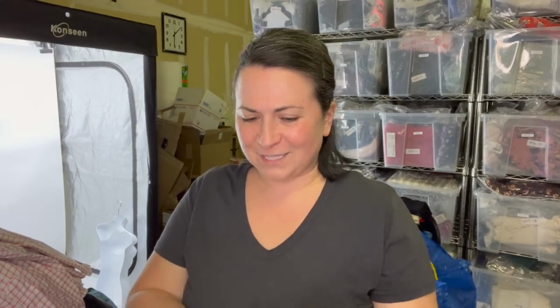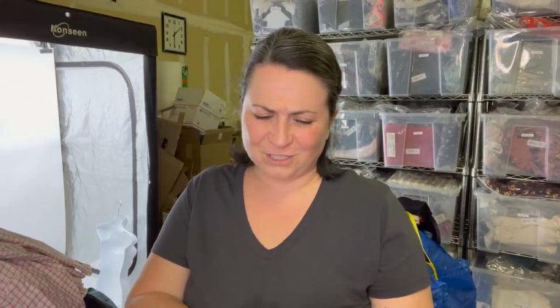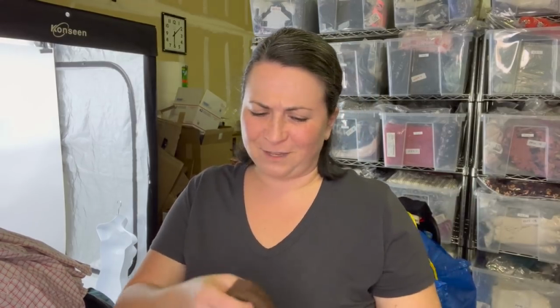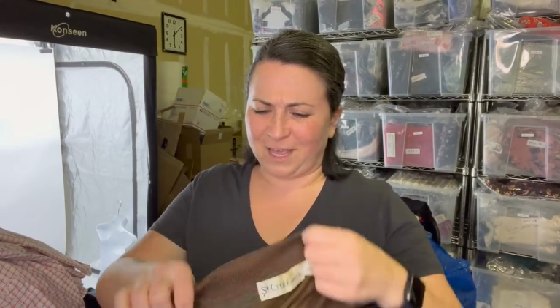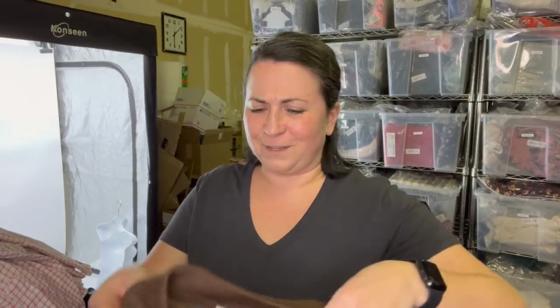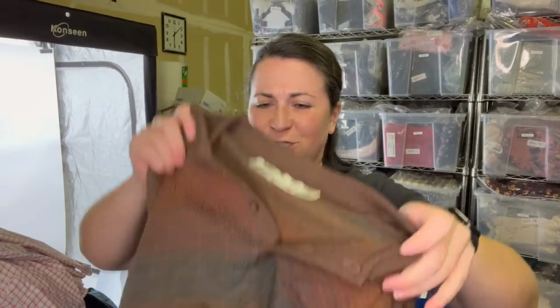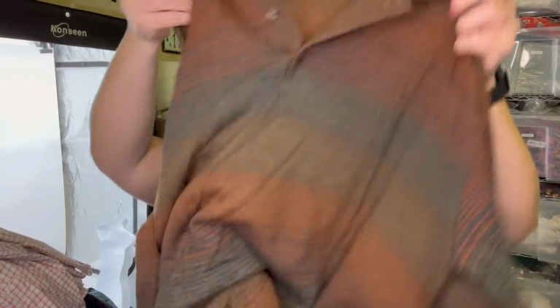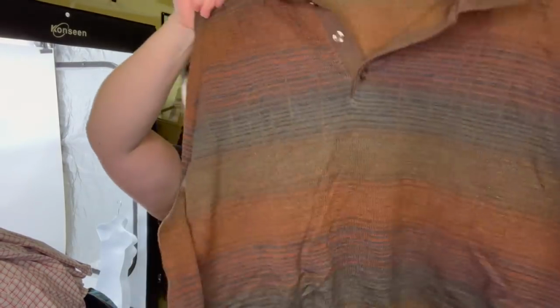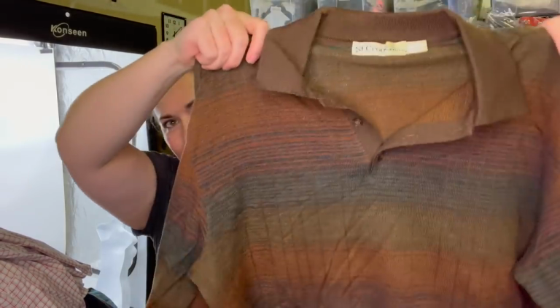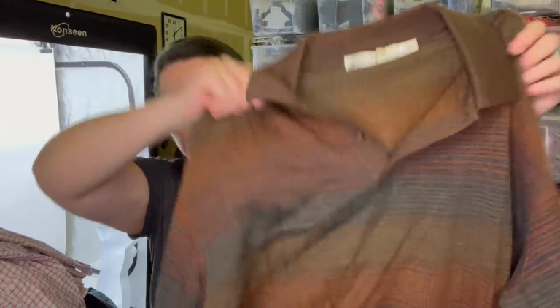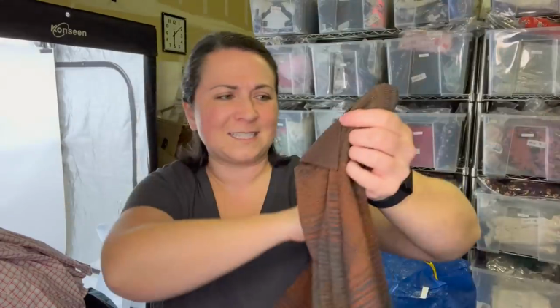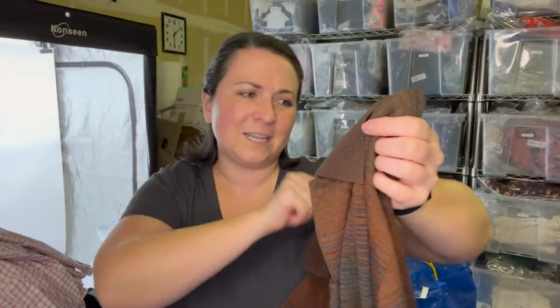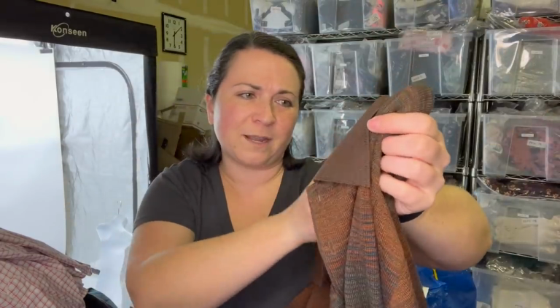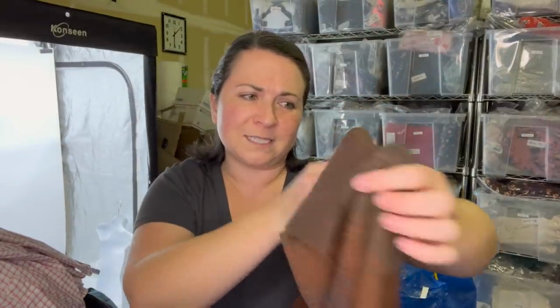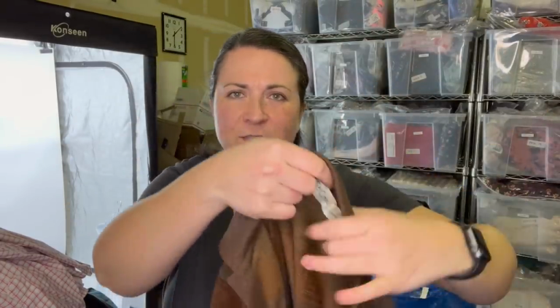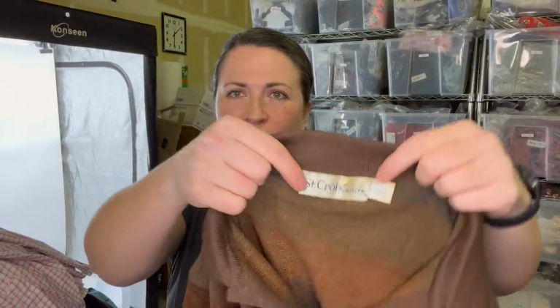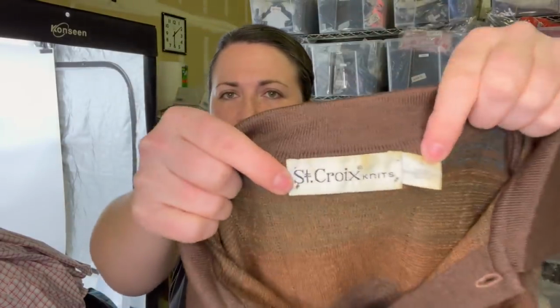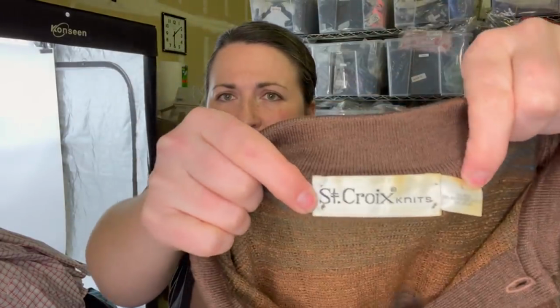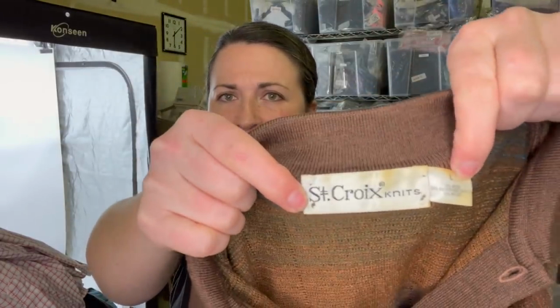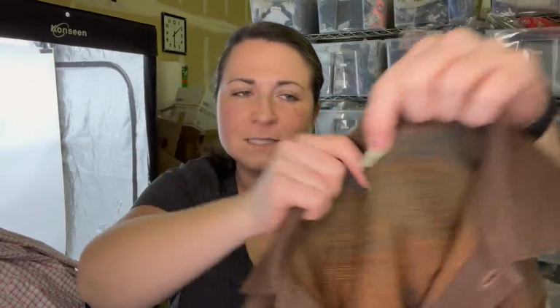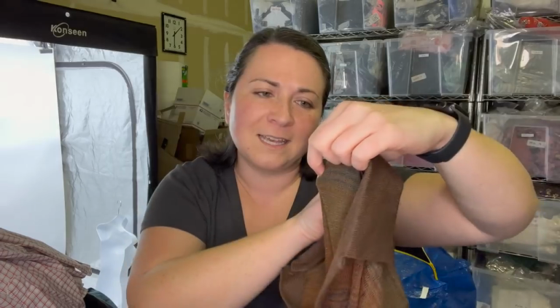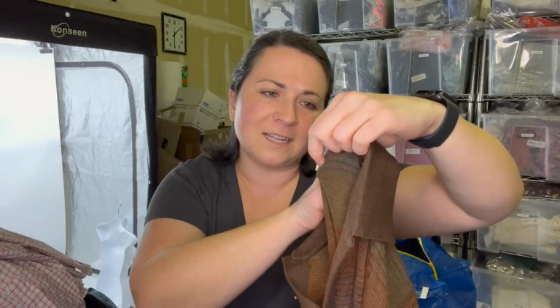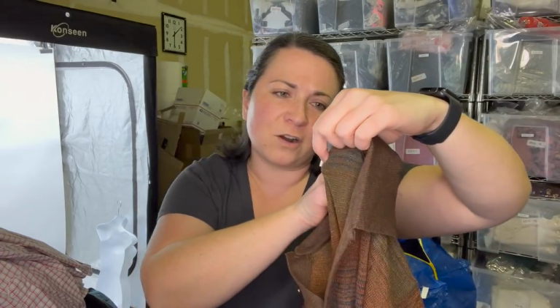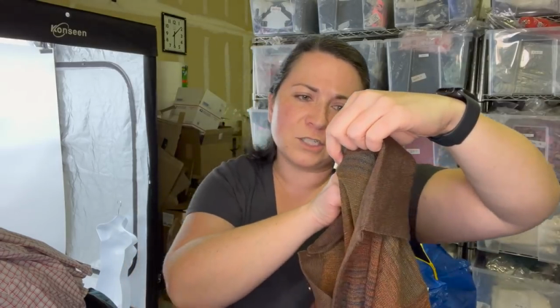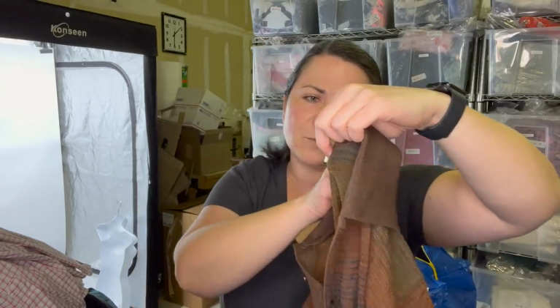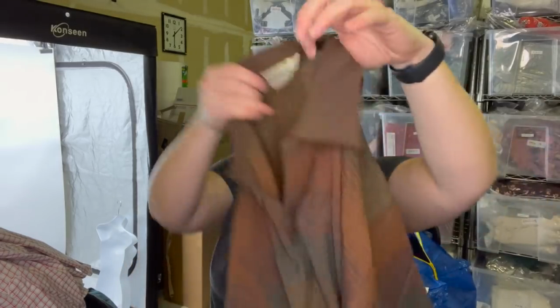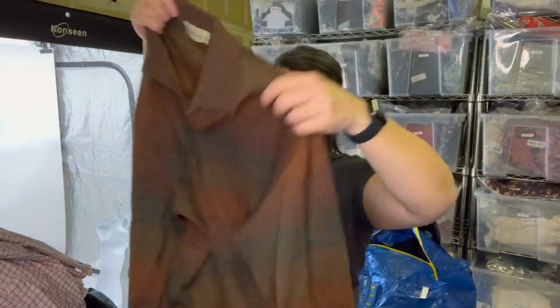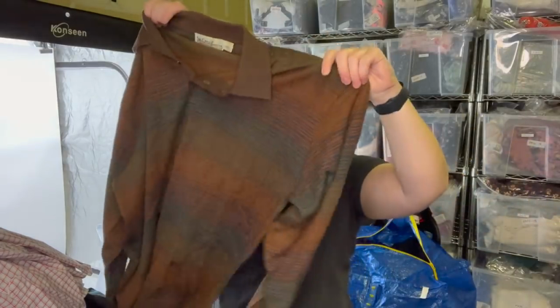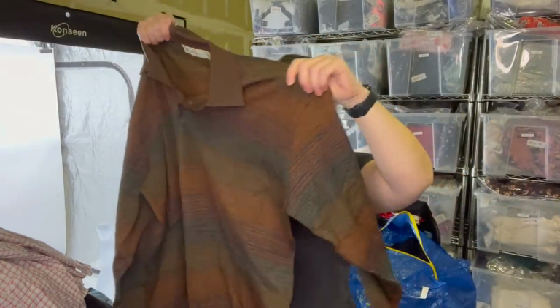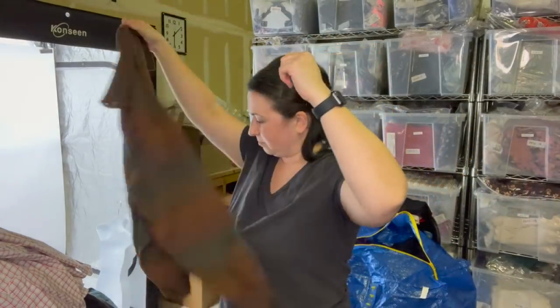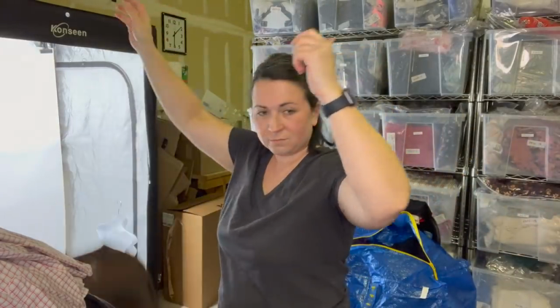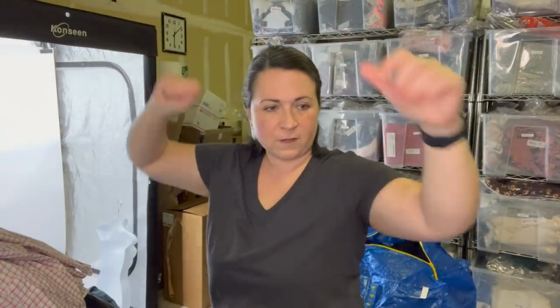This was just a really fun vintage knit shirt — the brand is St. Croix Knits, size large, 70% wool. Fun.